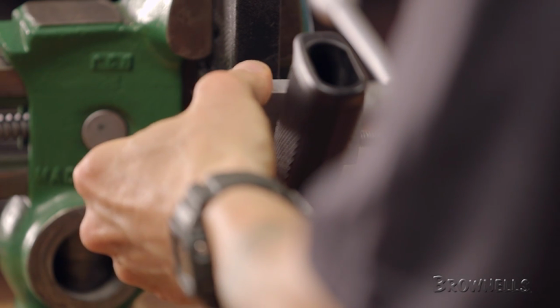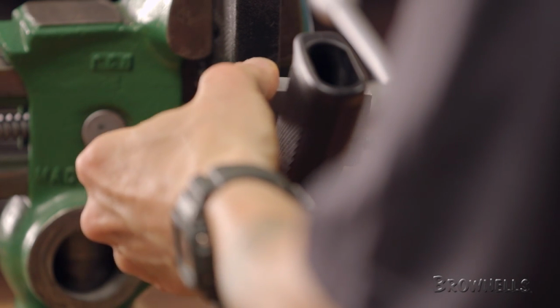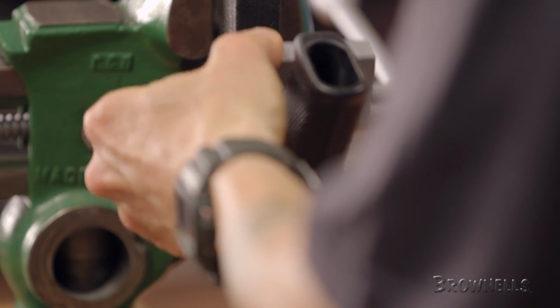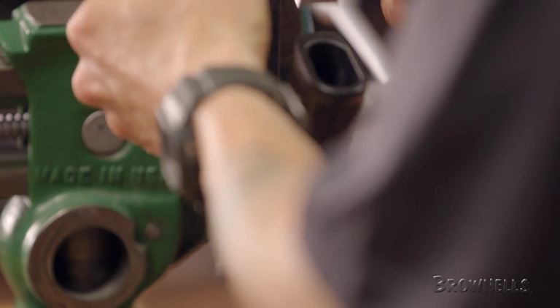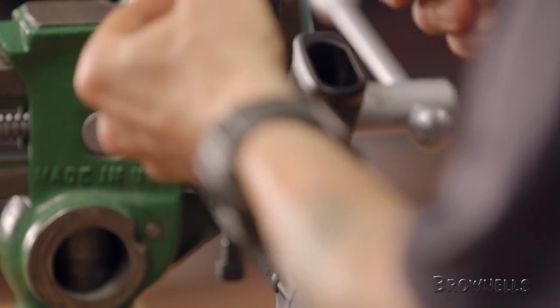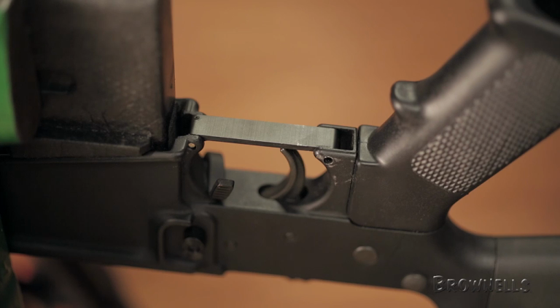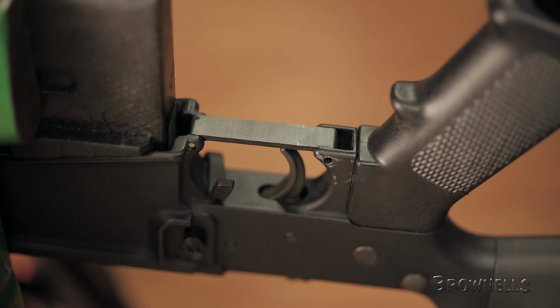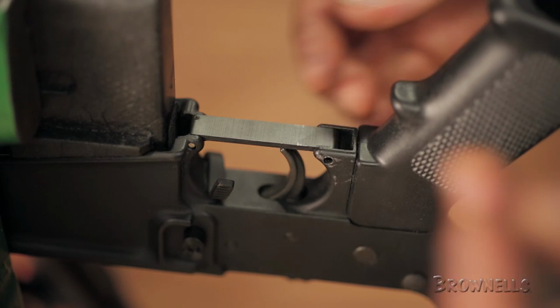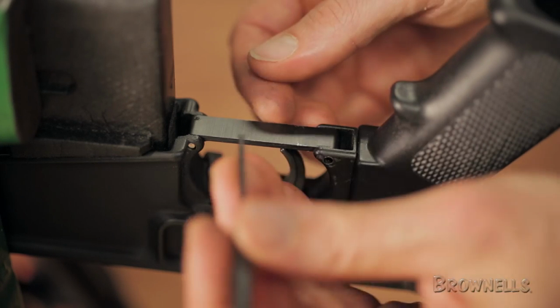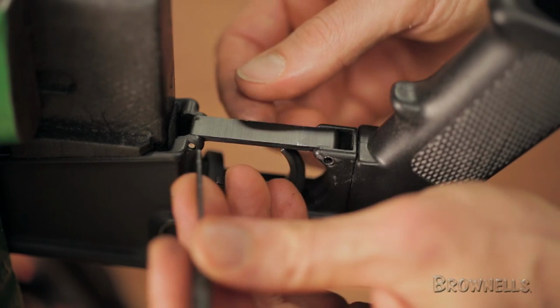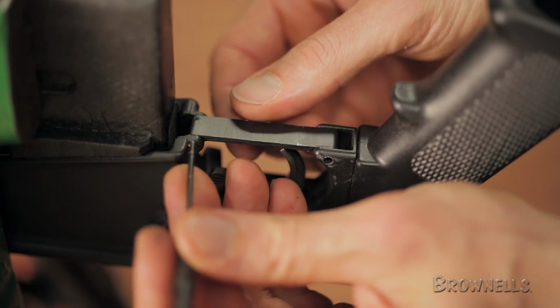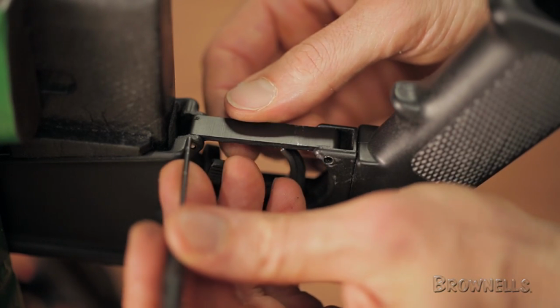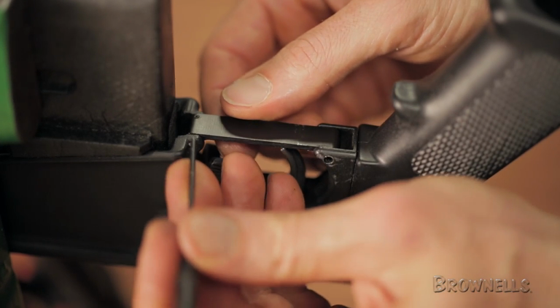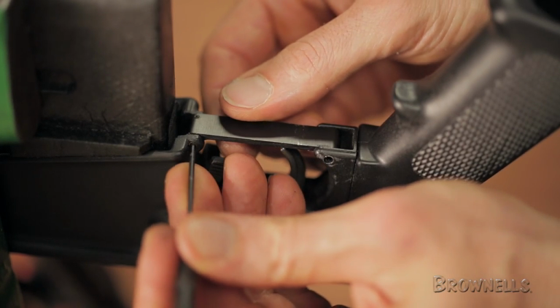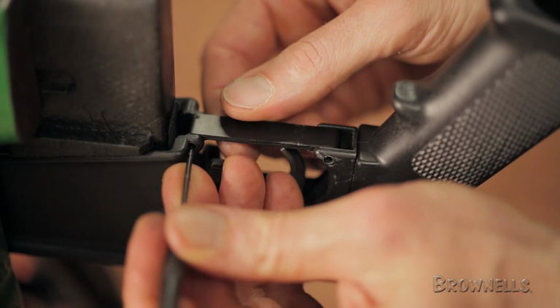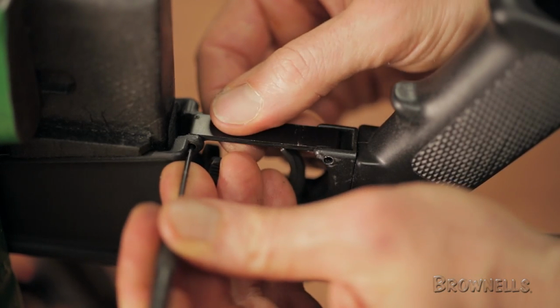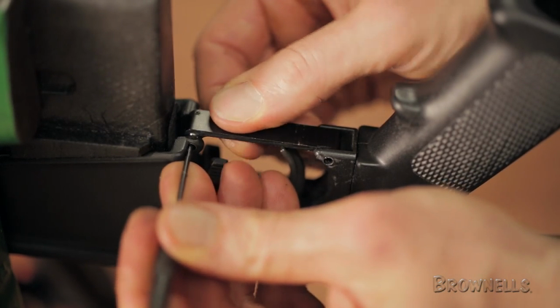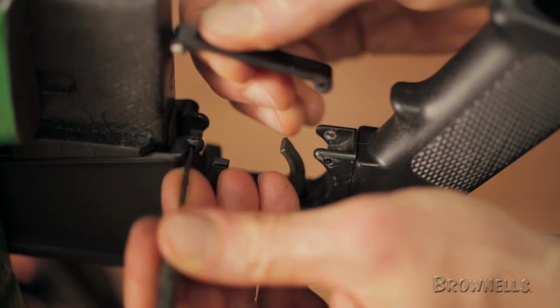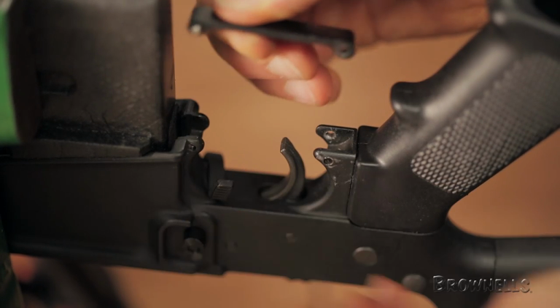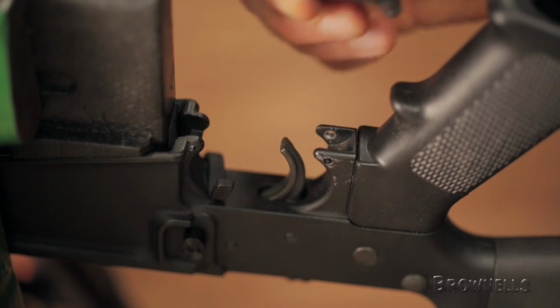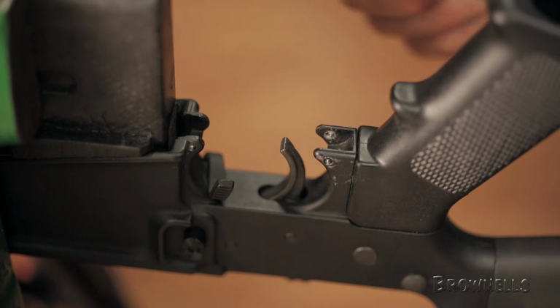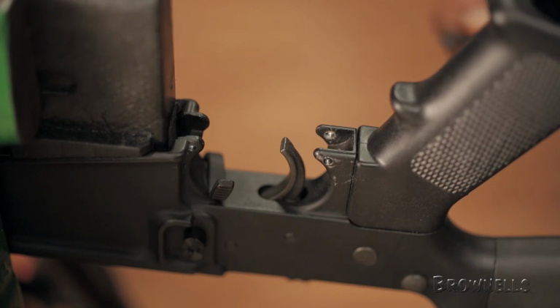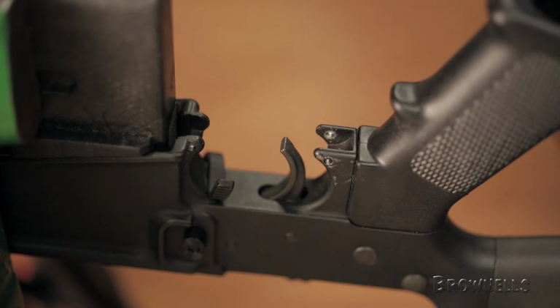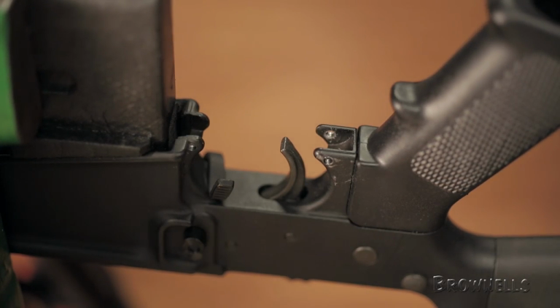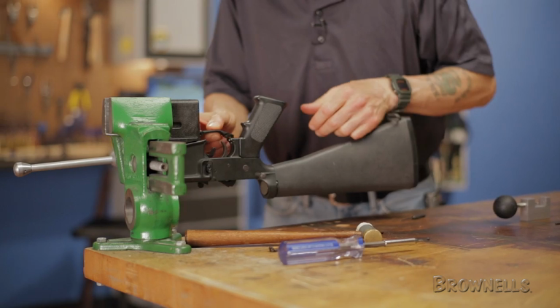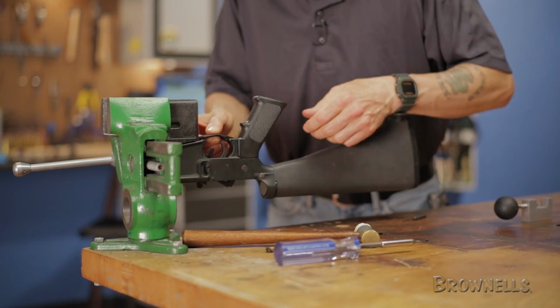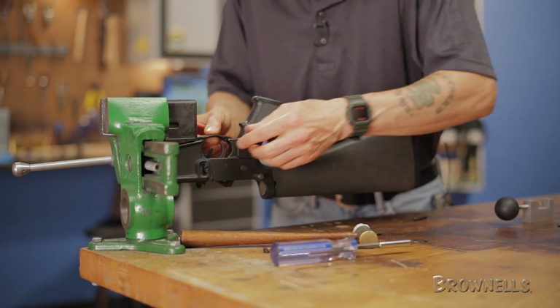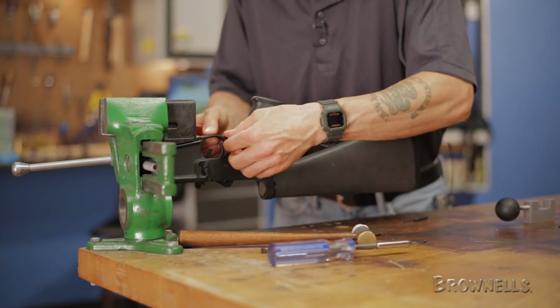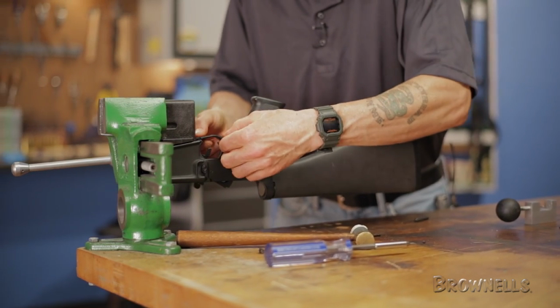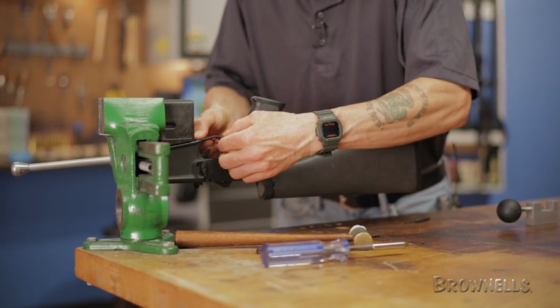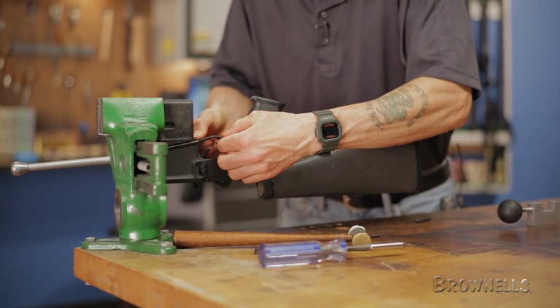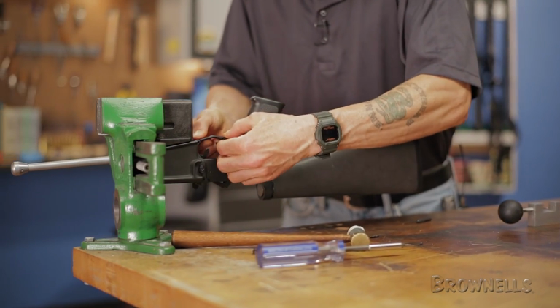With the roll pin now removed, we can use a small punch to depress the detent that holds the front of the trigger guard and remove it from the lower. Now we're ready to install the new trigger guard.